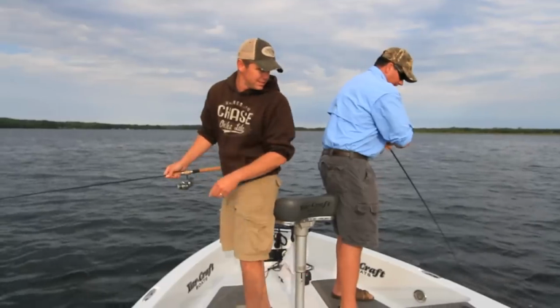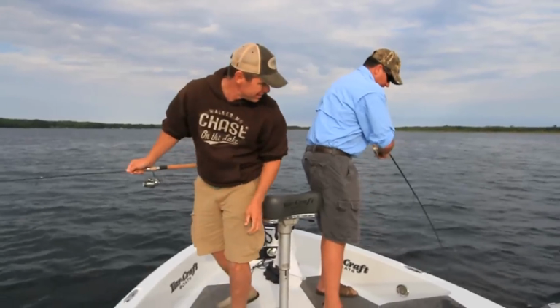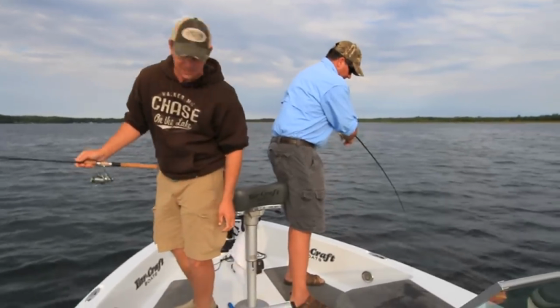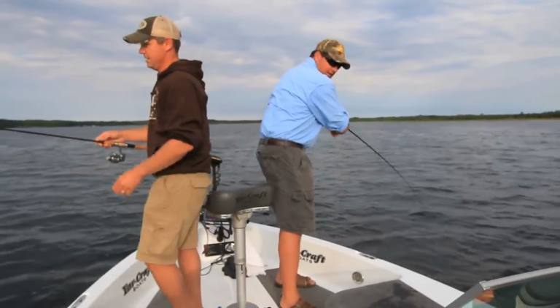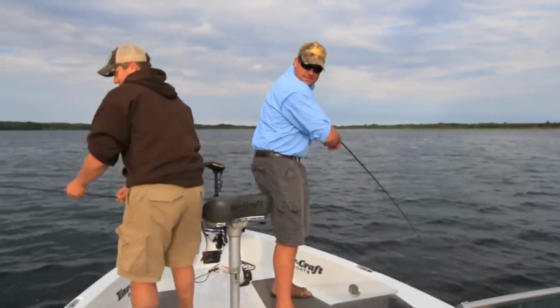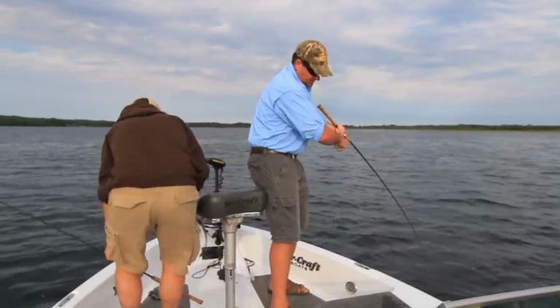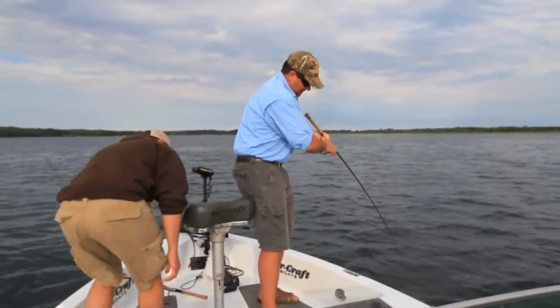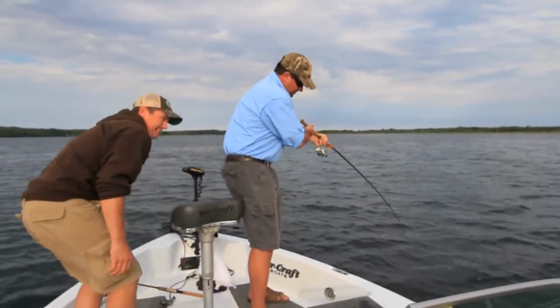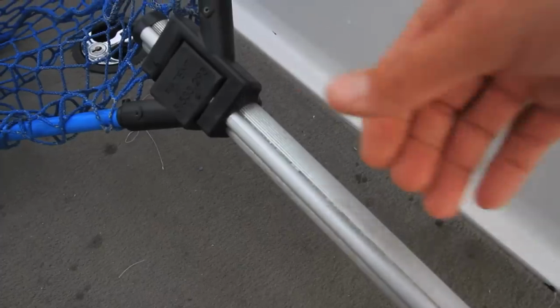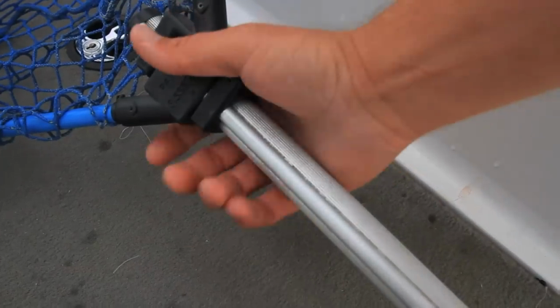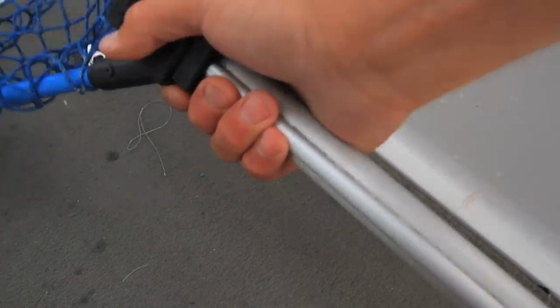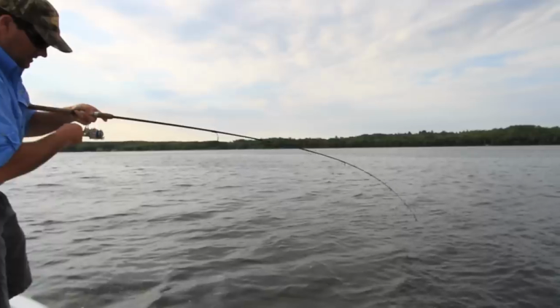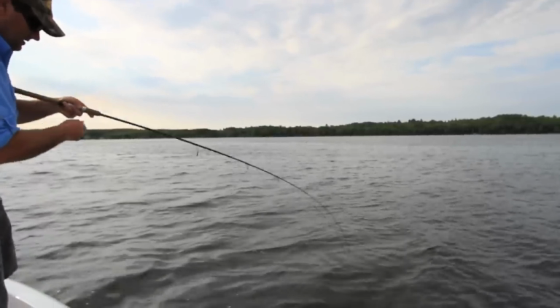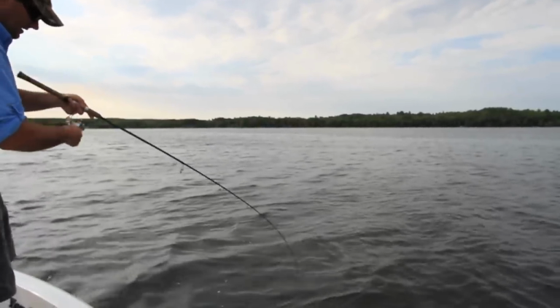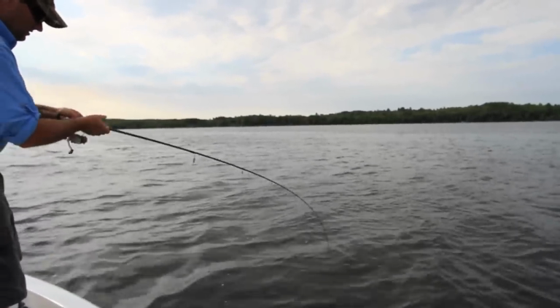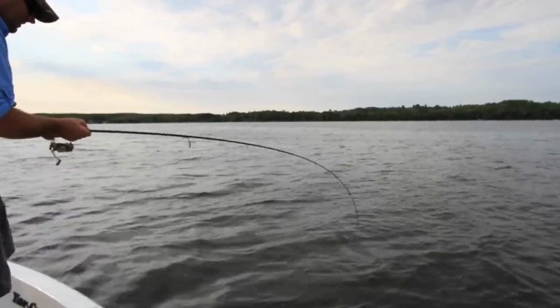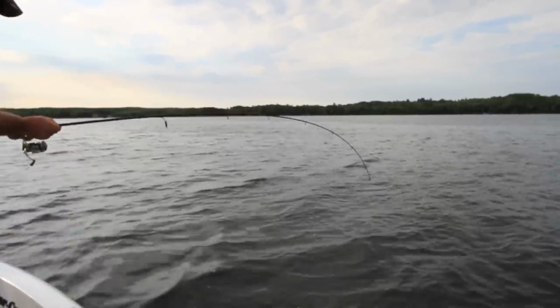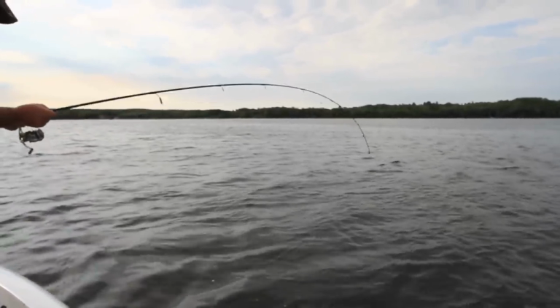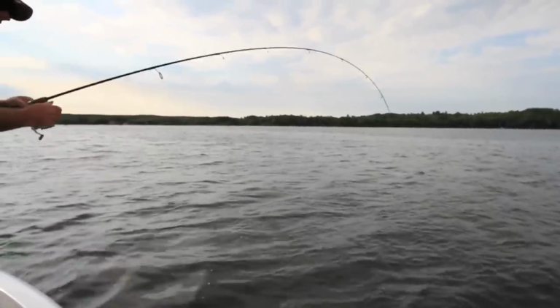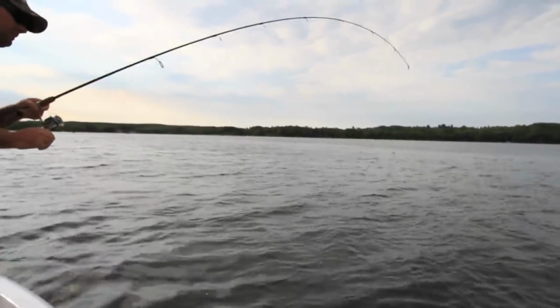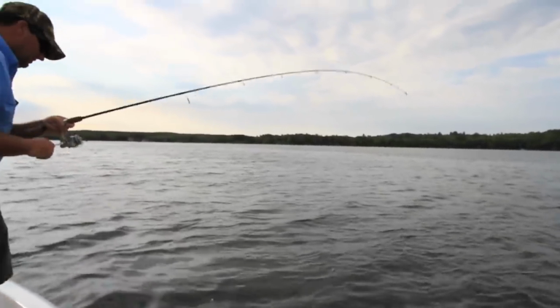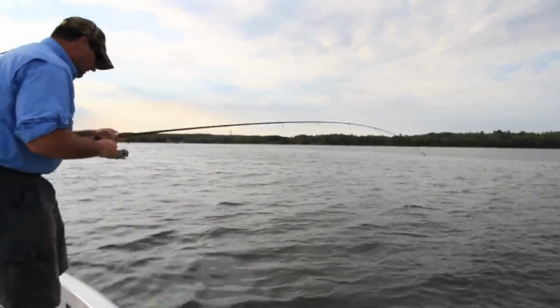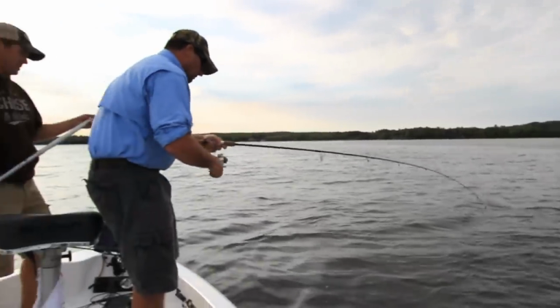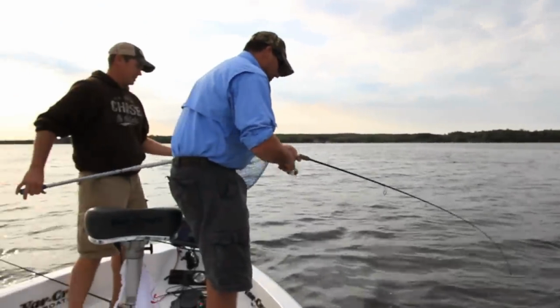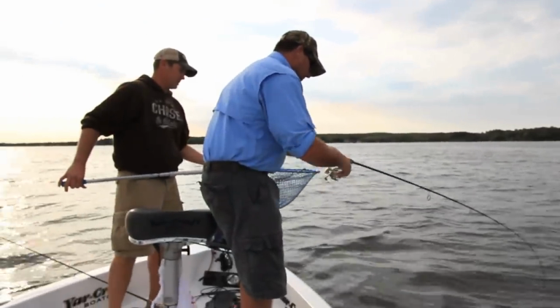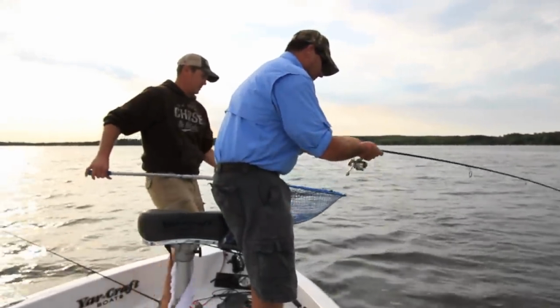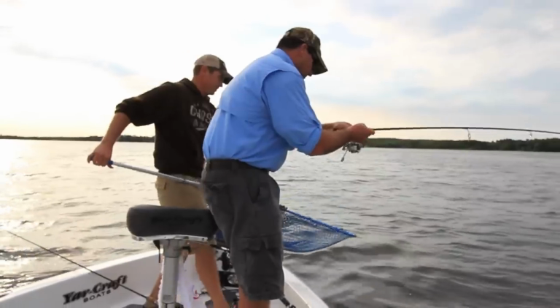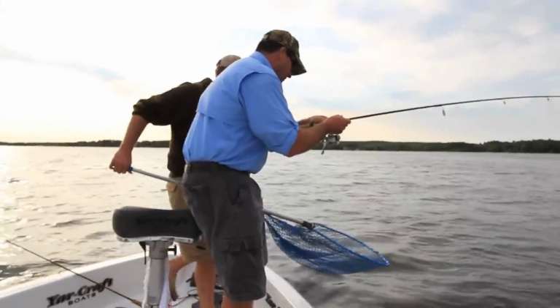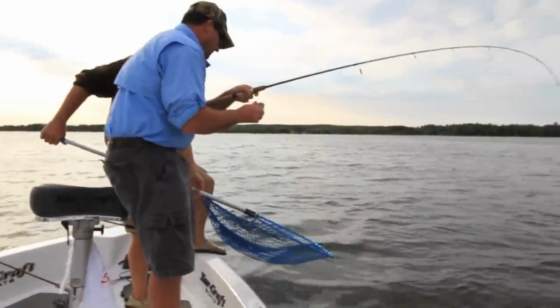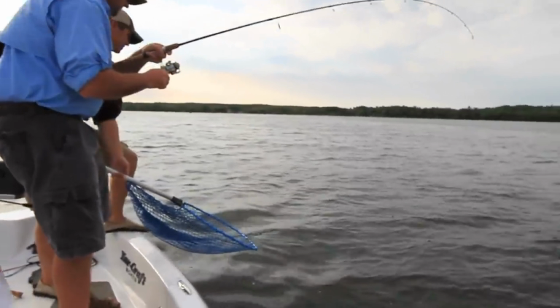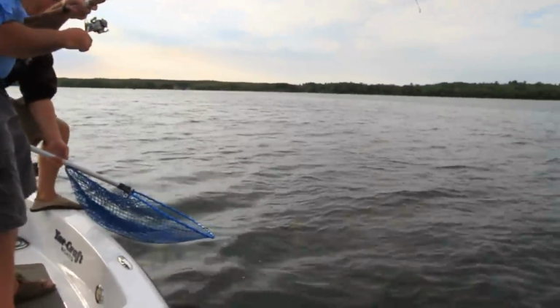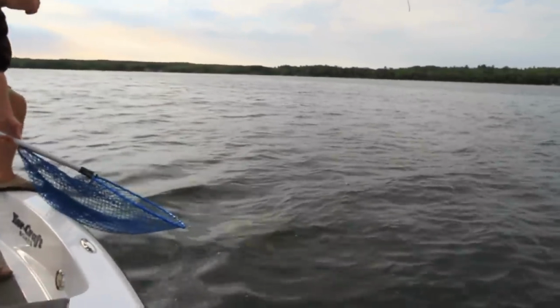I've got a fish out of here. That's fun, isn't it? Look at that rod bend. I just love that. What I love is just feeling that minnow and then just laying the wood to those fish, and just that rod just being bent over. That's a nice fish. That is a beauty, isn't it?